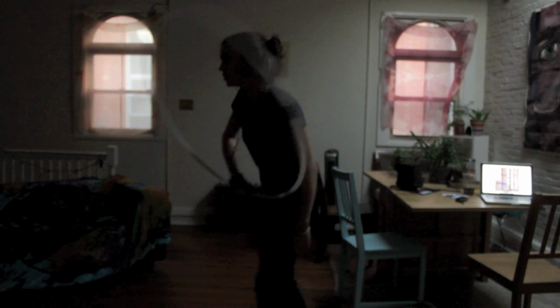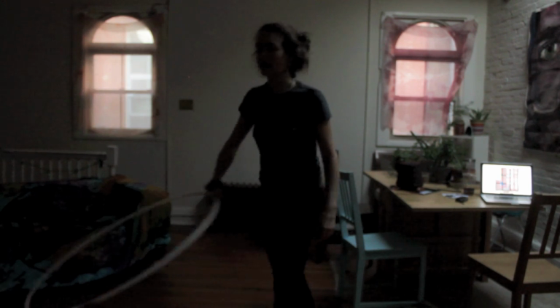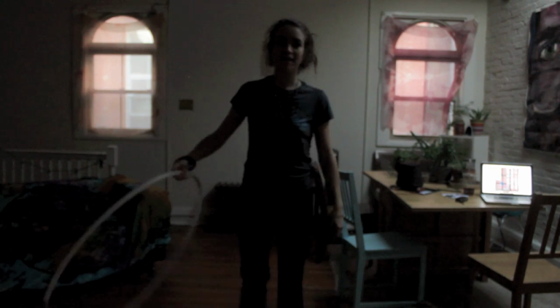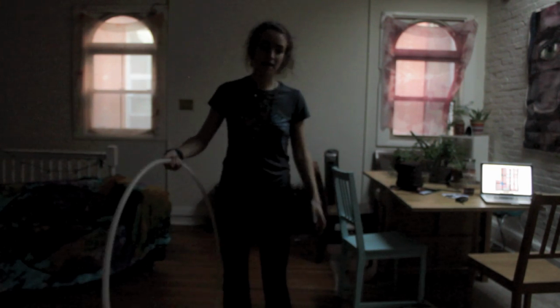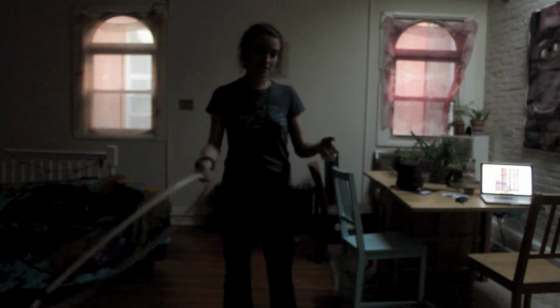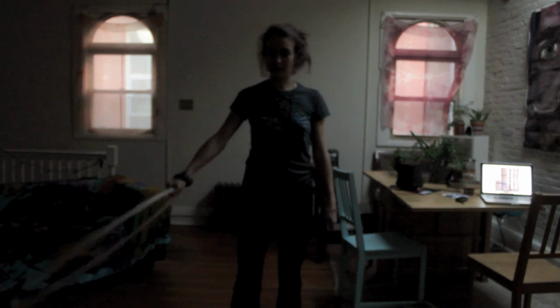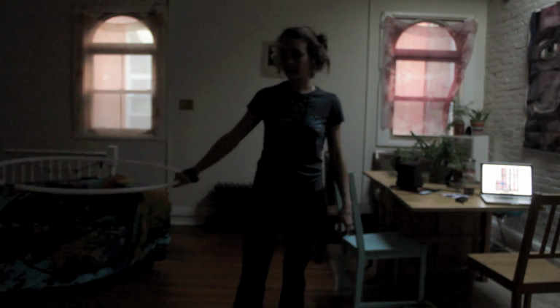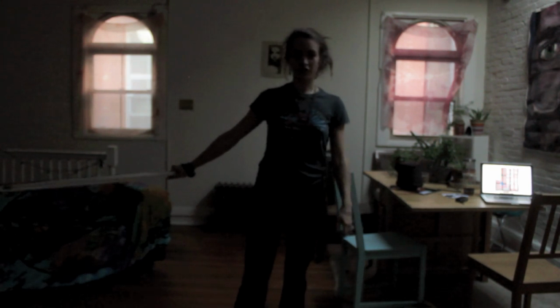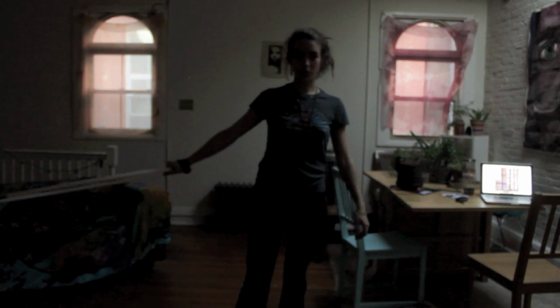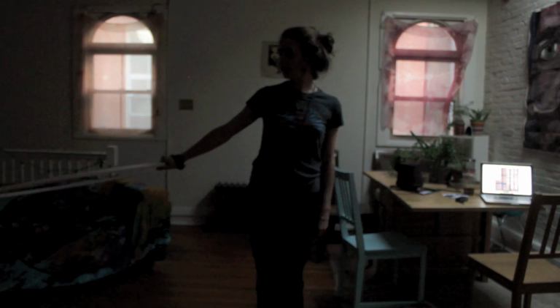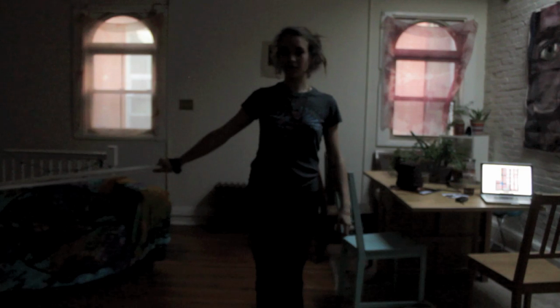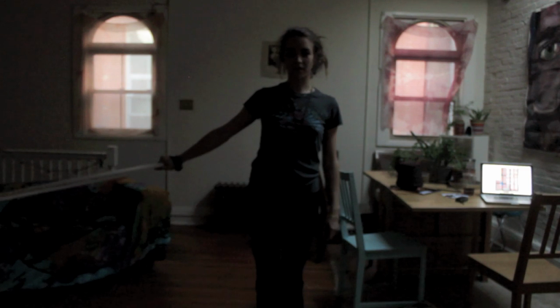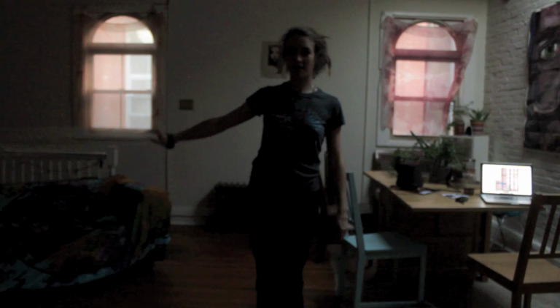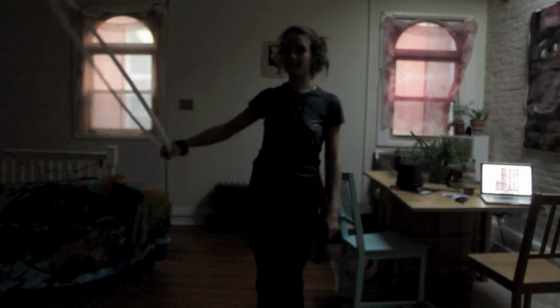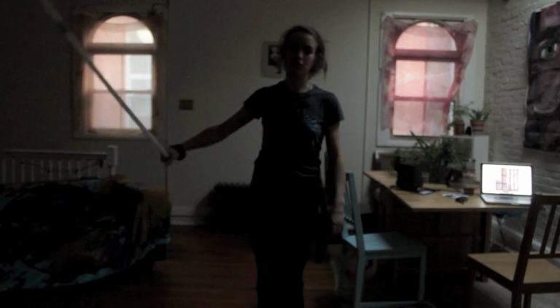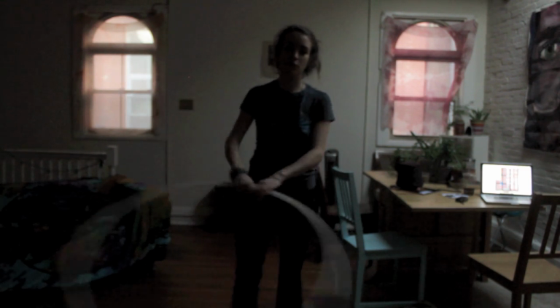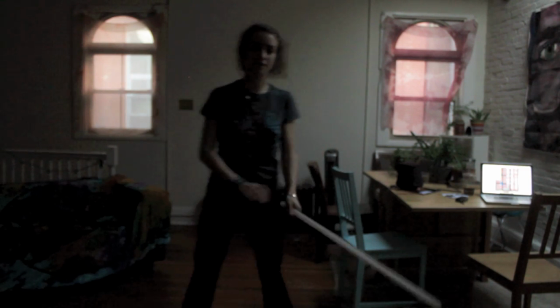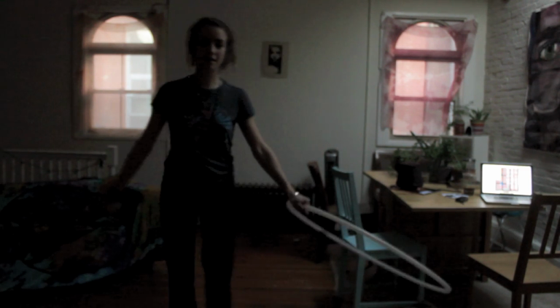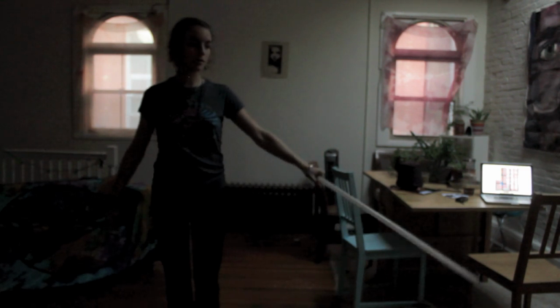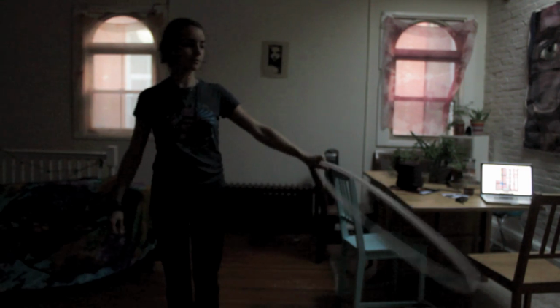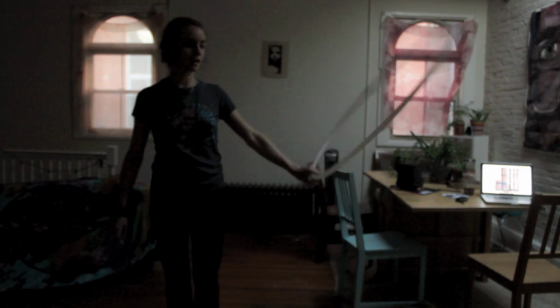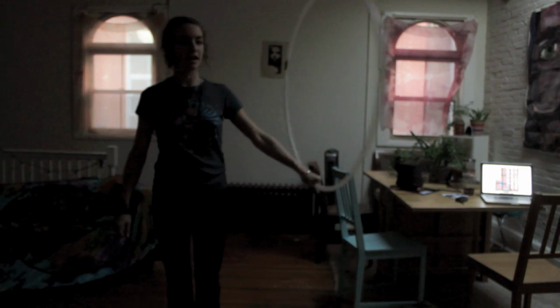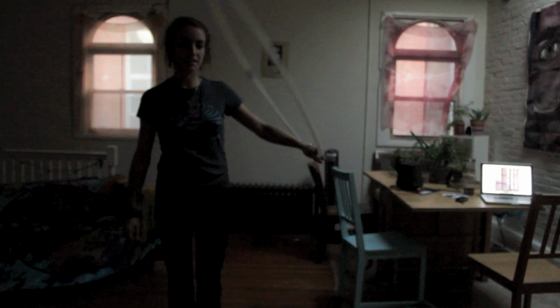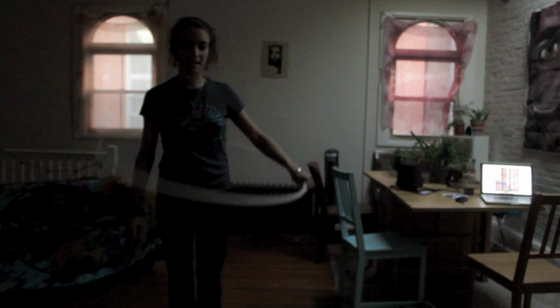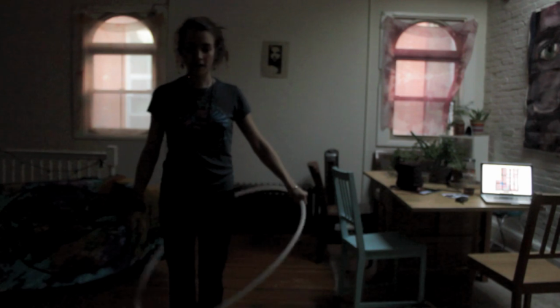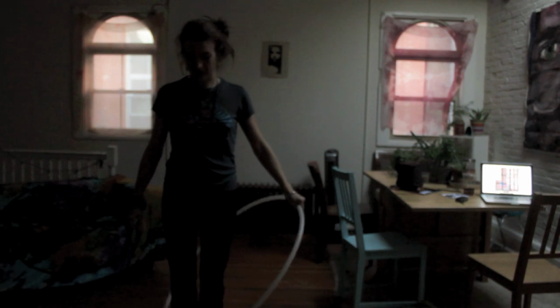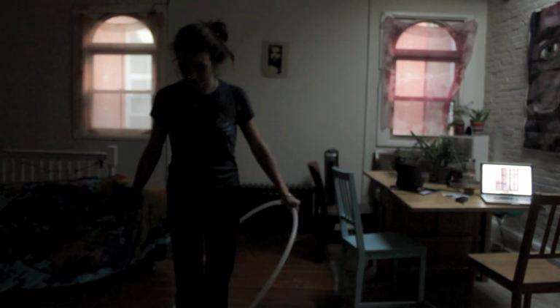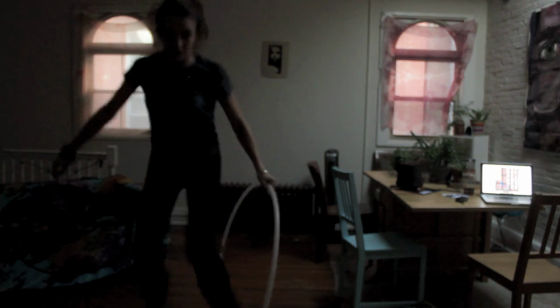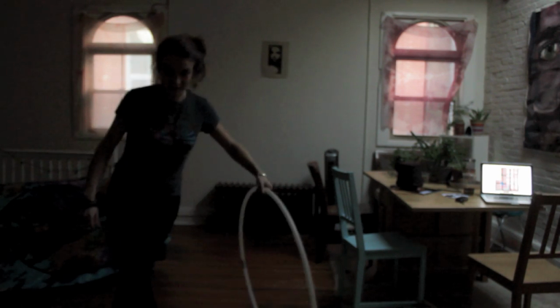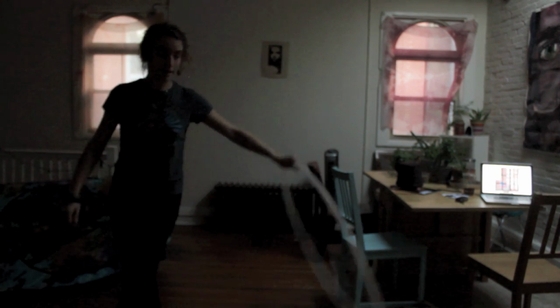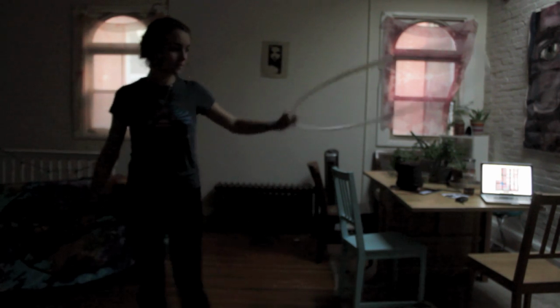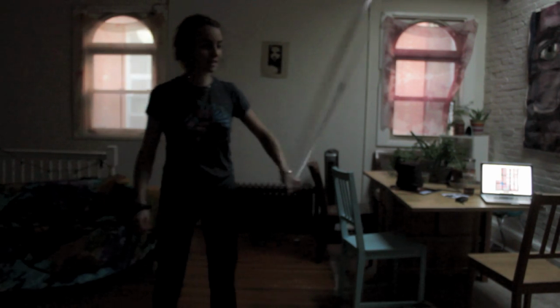That's front and back. Sideways is a similar thing — you're just going to move your body so that the hoop is out to the side. You can do this with your right or left hand. Tilt it in and then you're just going to step out like this.